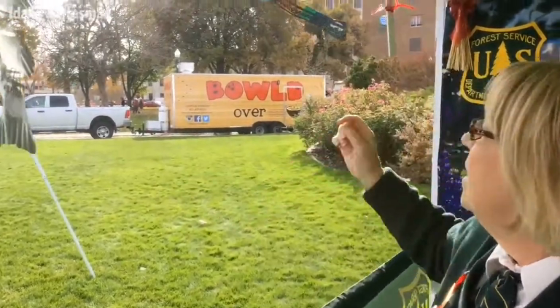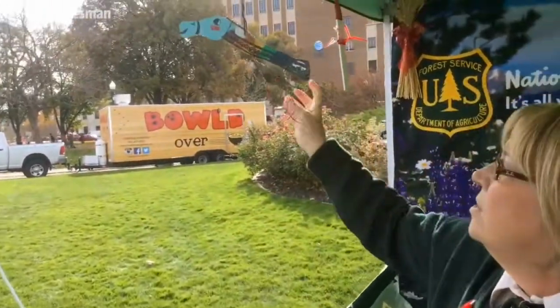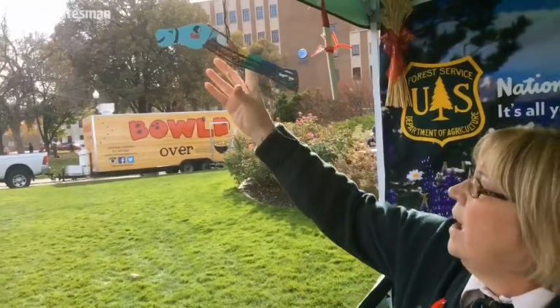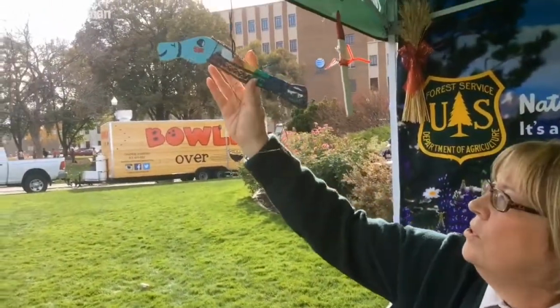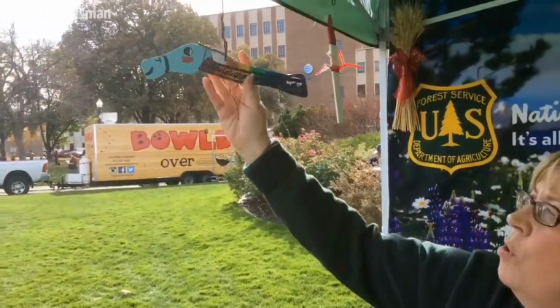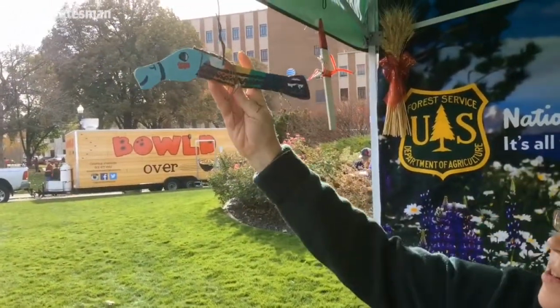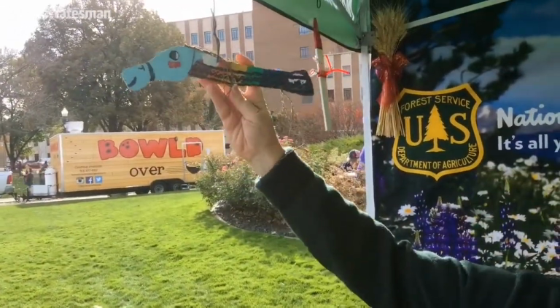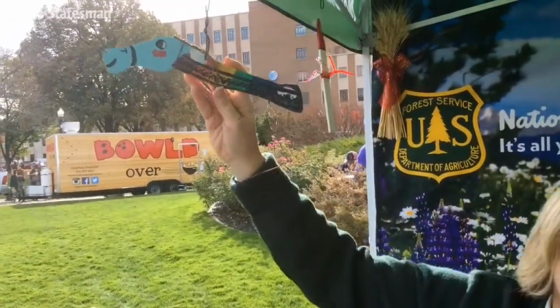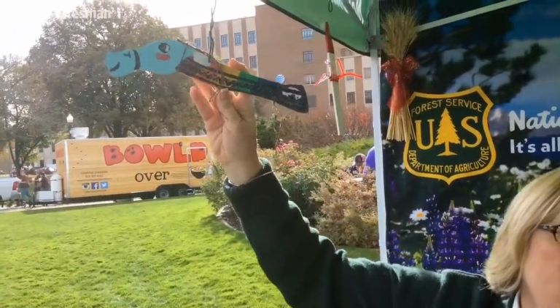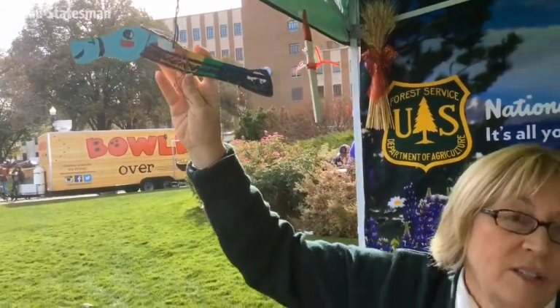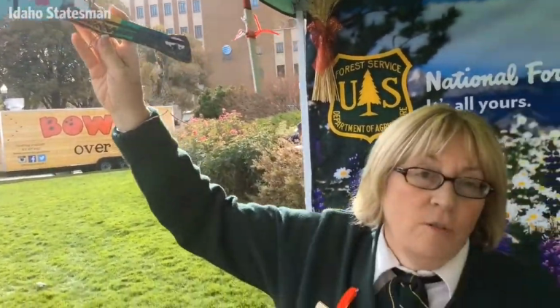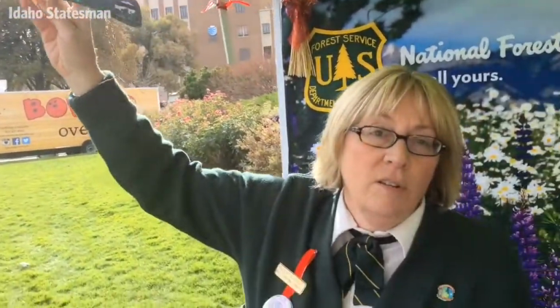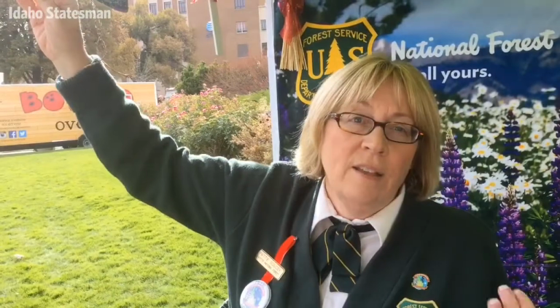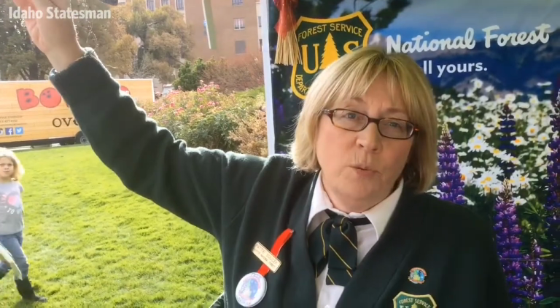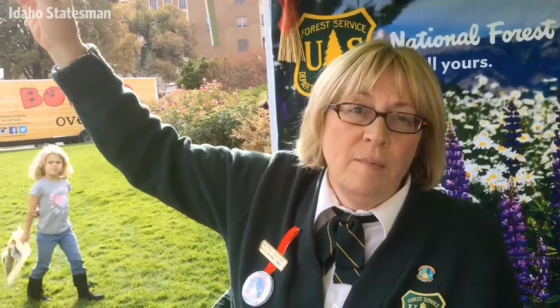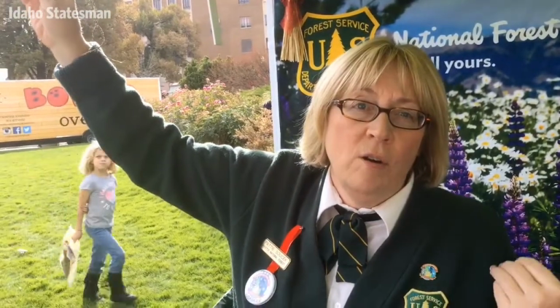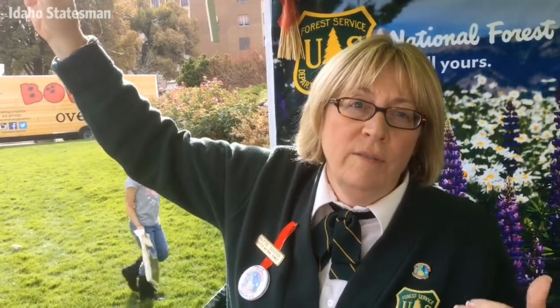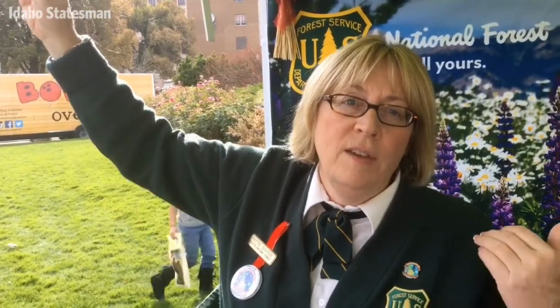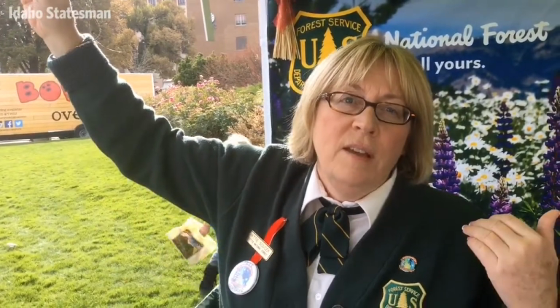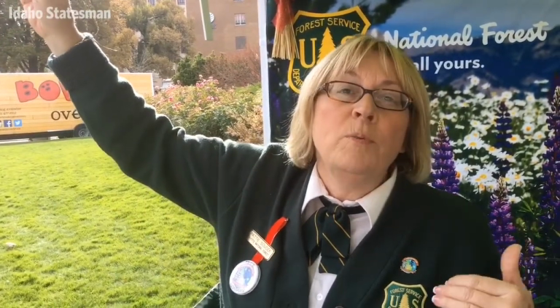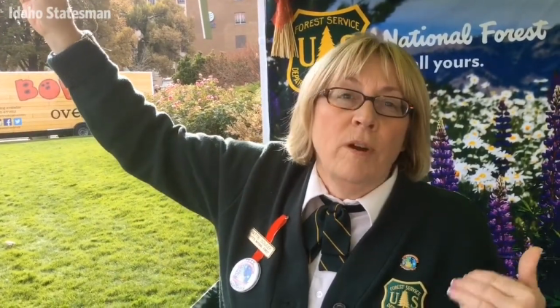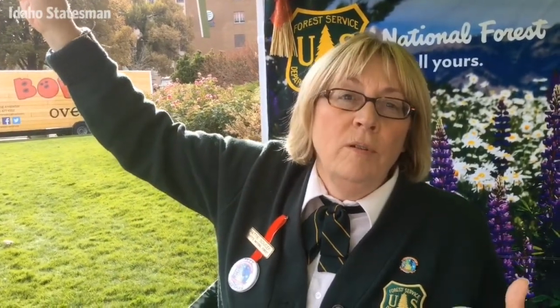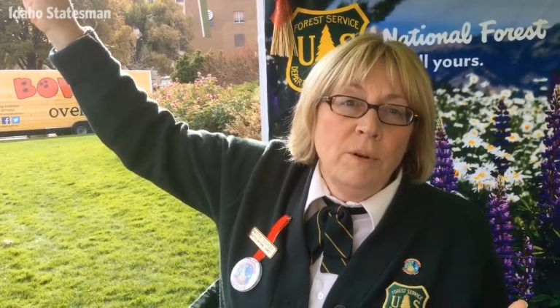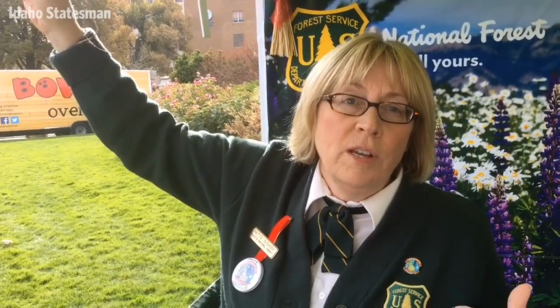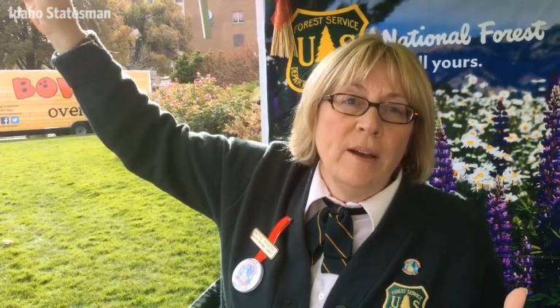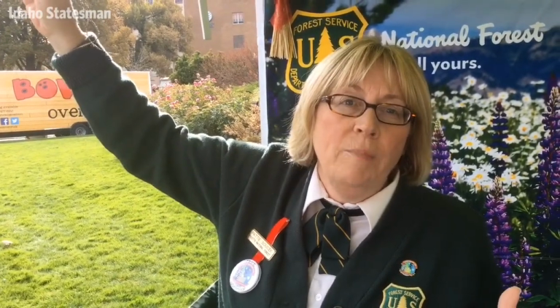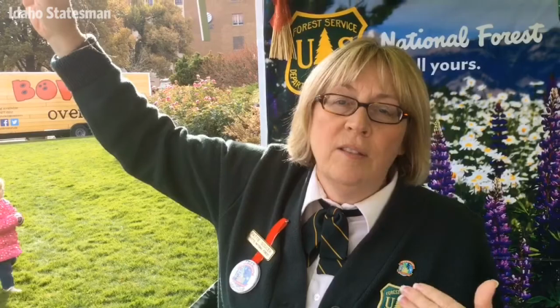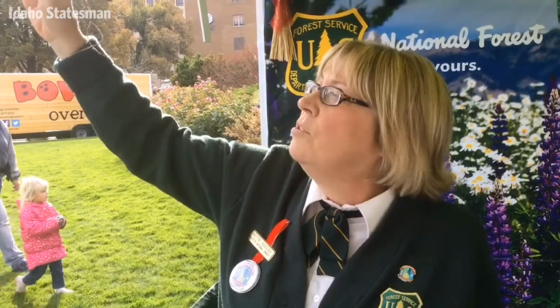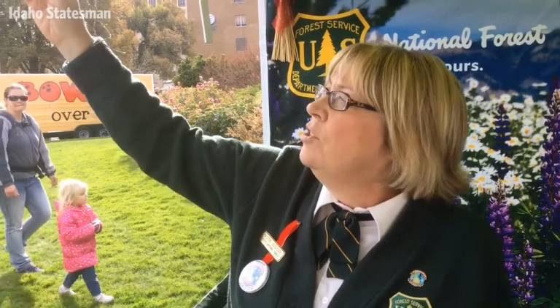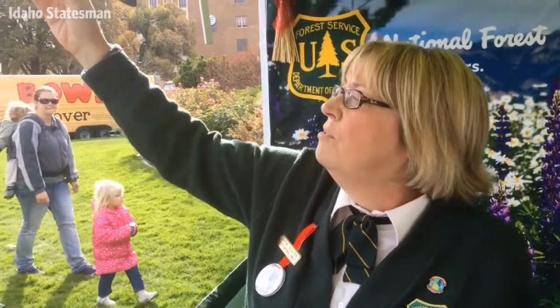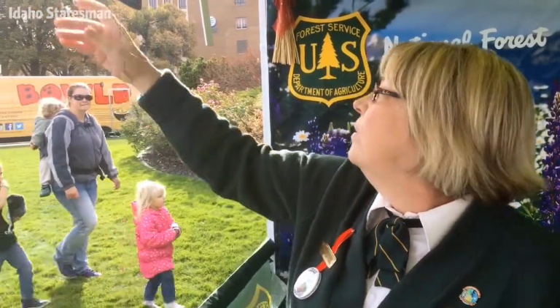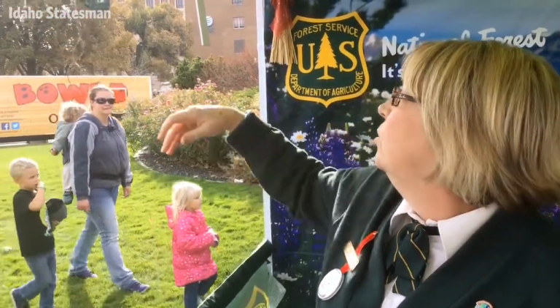This is the Appaloosa horse. The Appaloosa is the state horse, and these were made by all of the Nez Perce tribal members up around Lapwai and on the reservation. They're very, very cute.